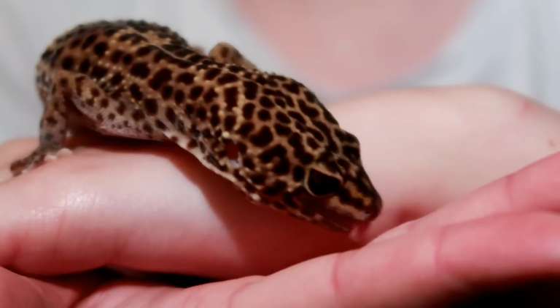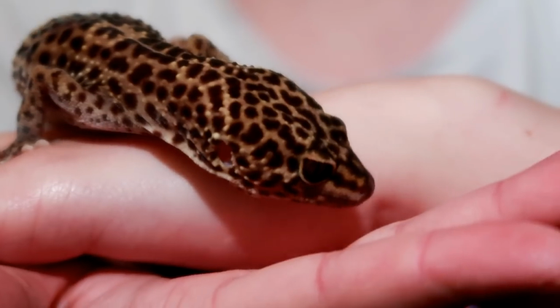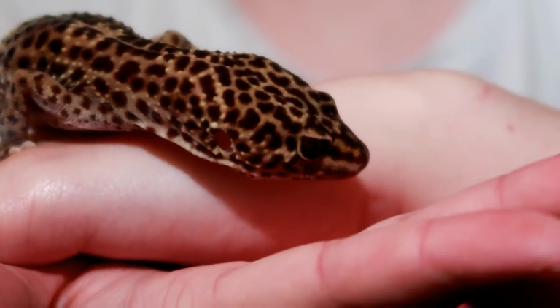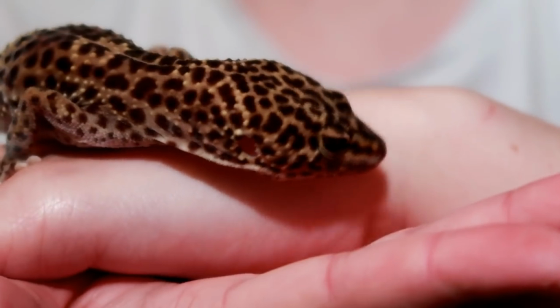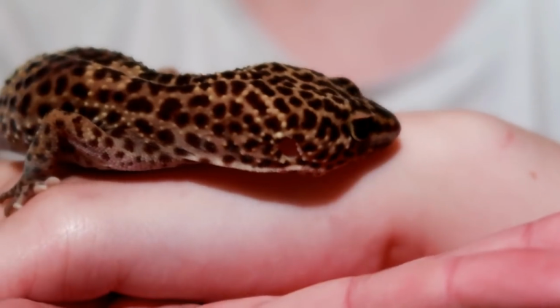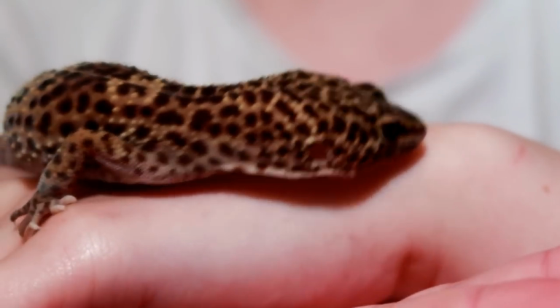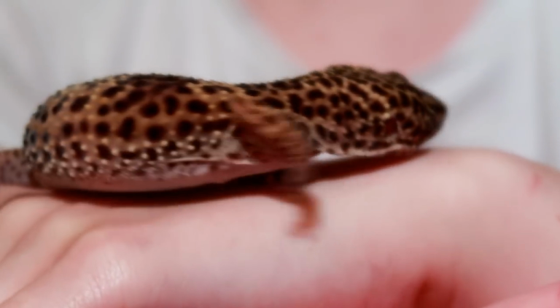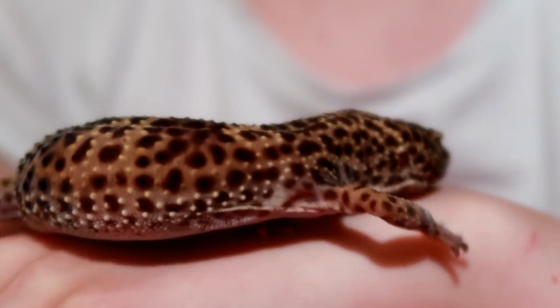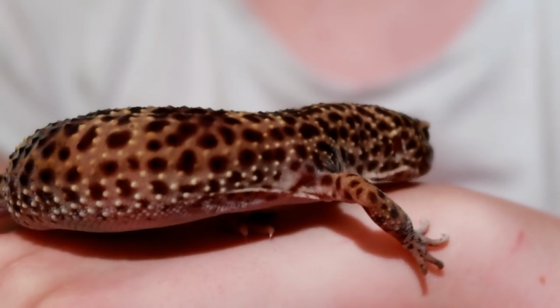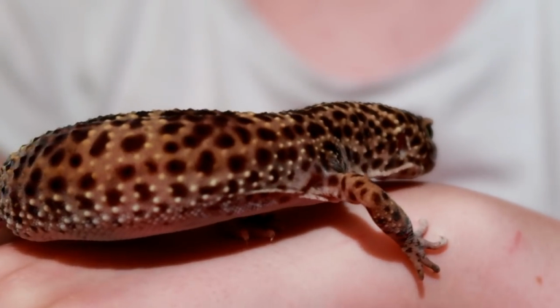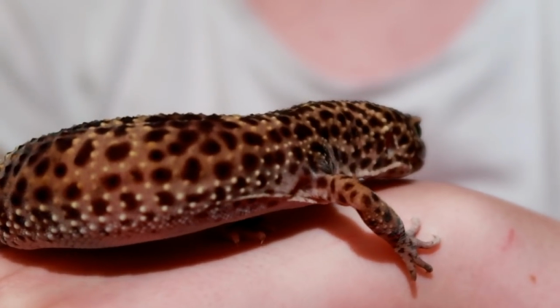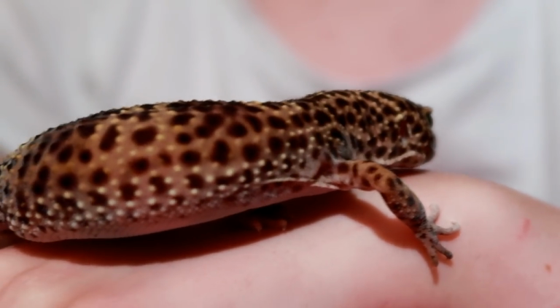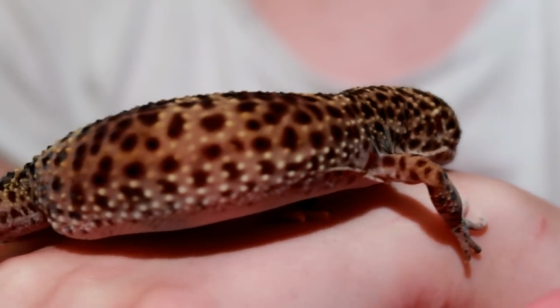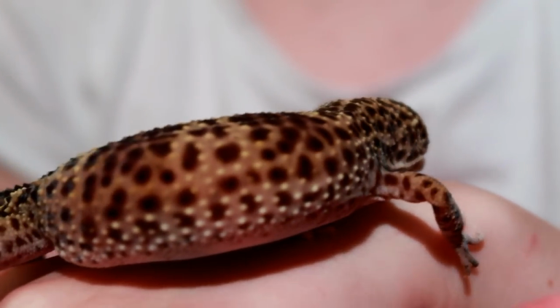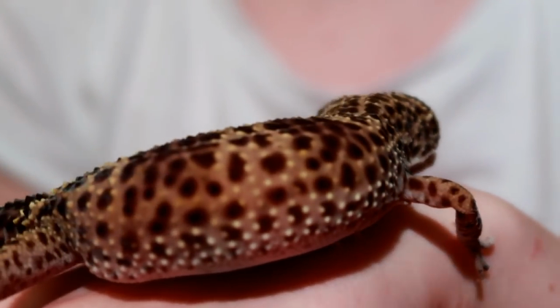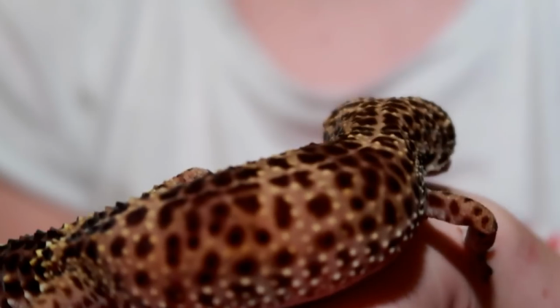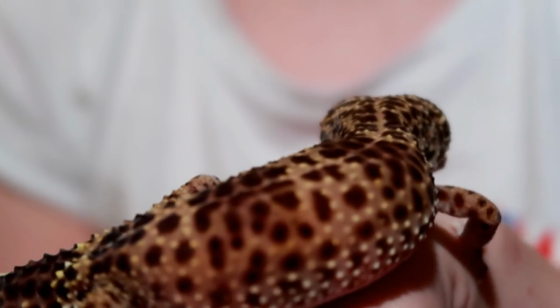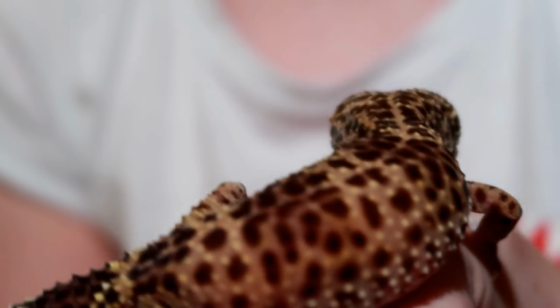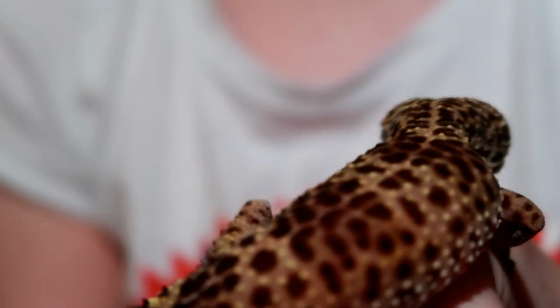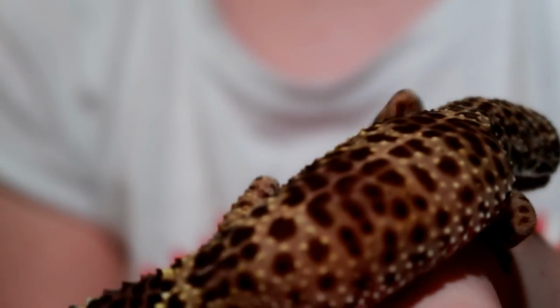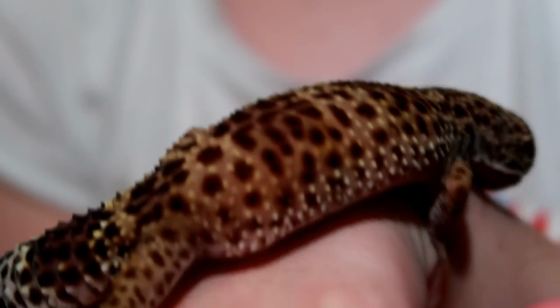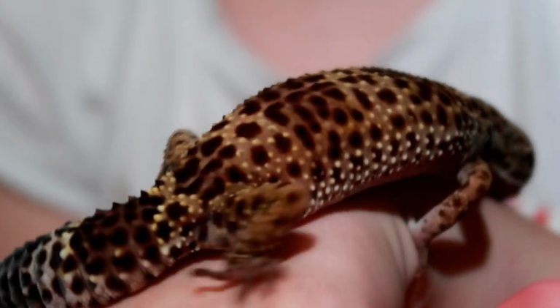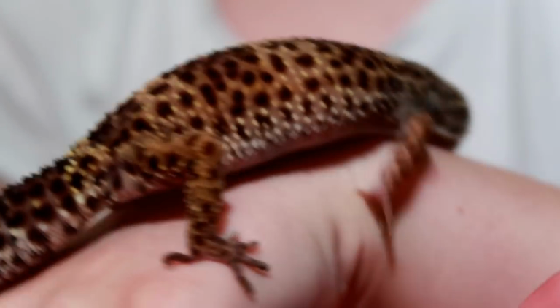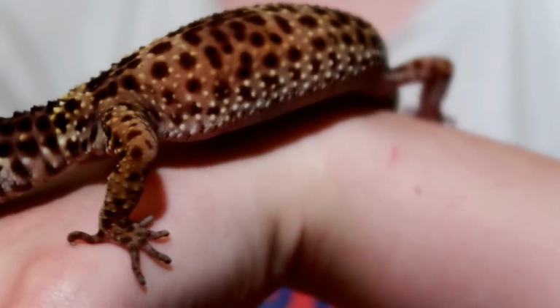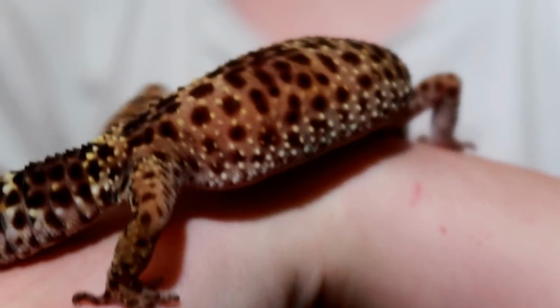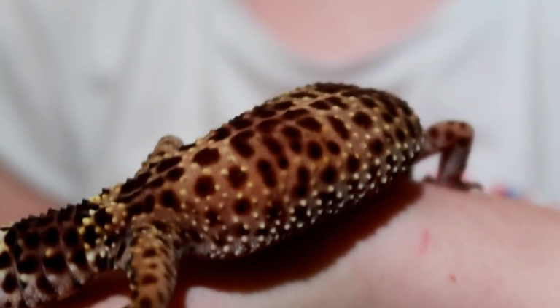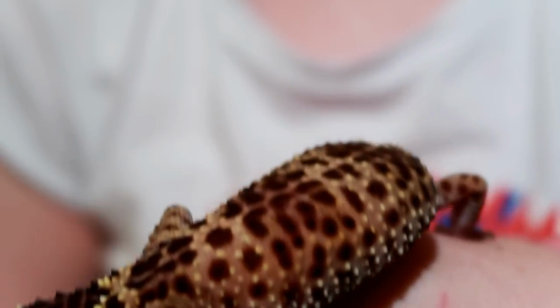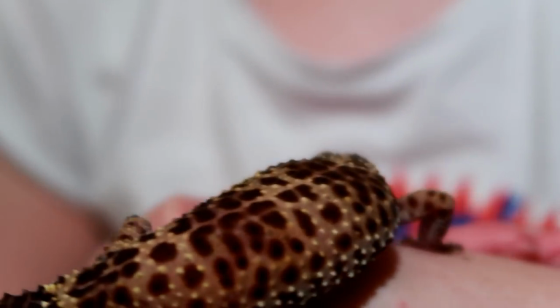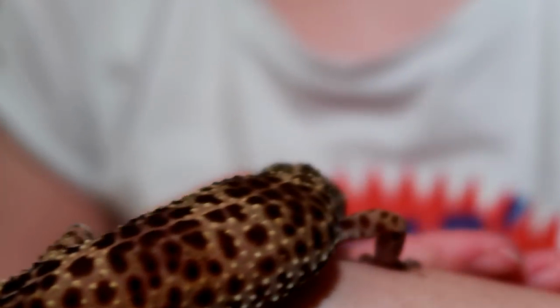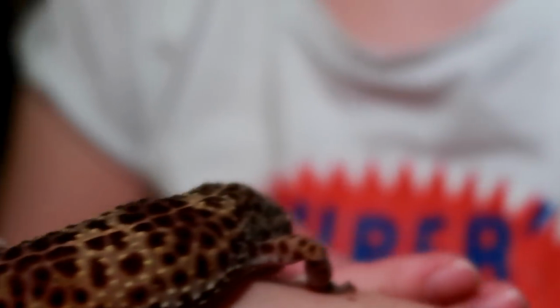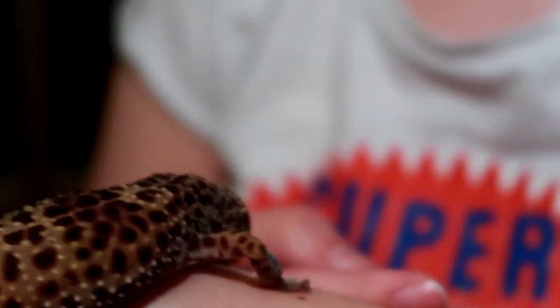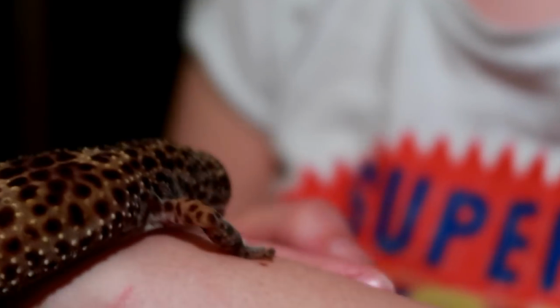I hope you've enjoyed this video and now have a little backstory for each of my geckos. If you haven't already, please subscribe — thank you very much for watching, guys, and goodbye.